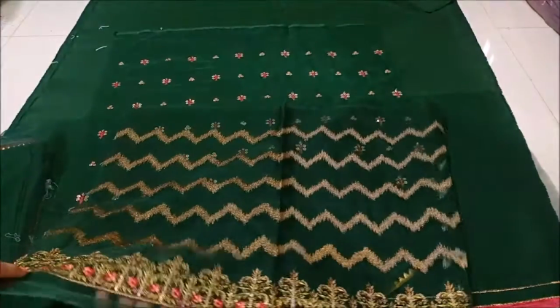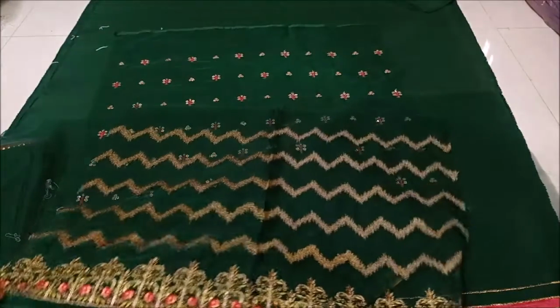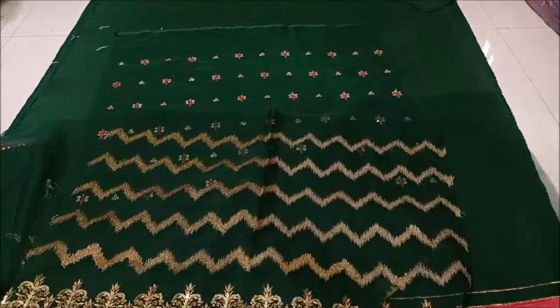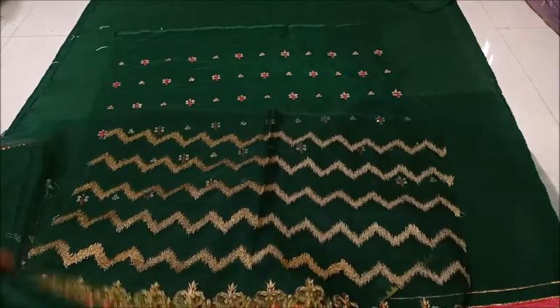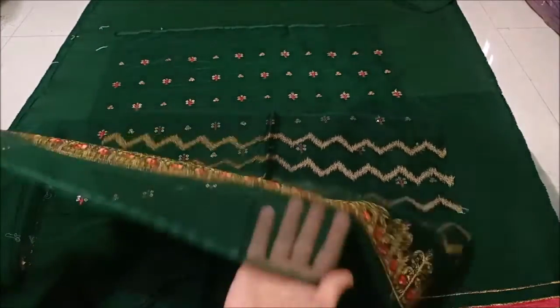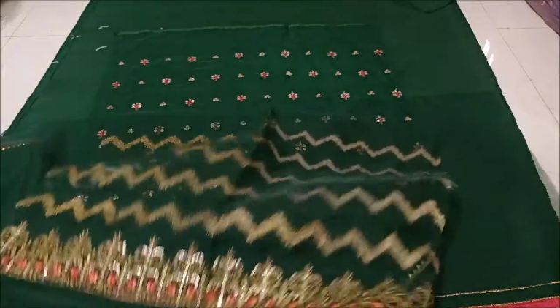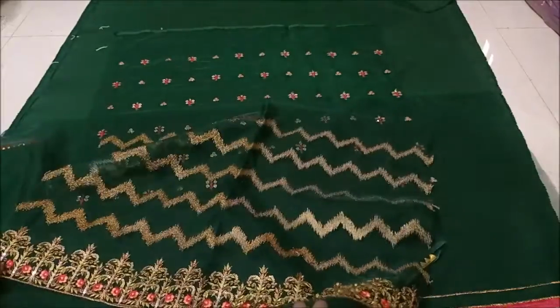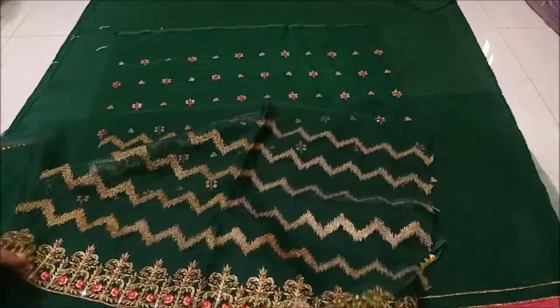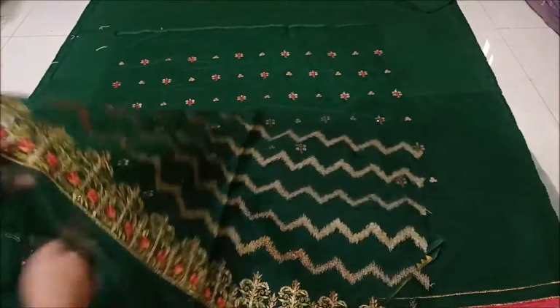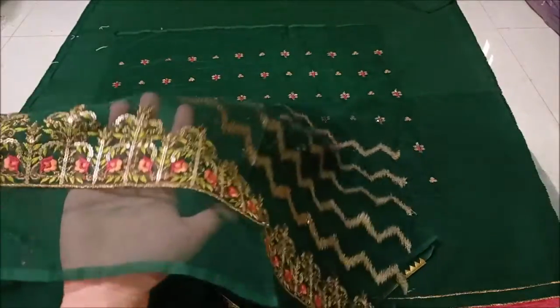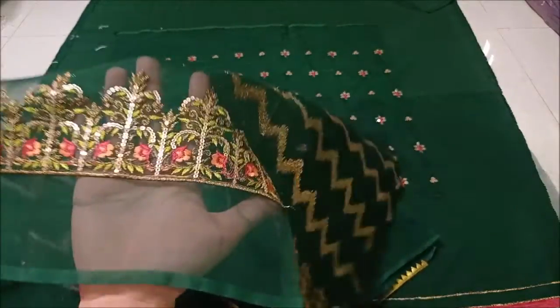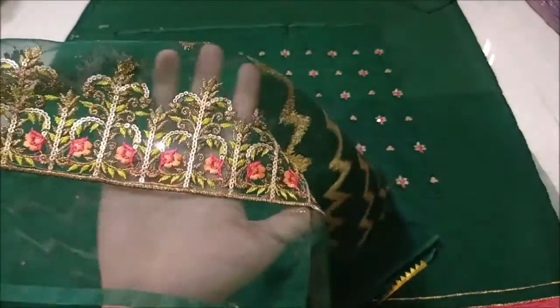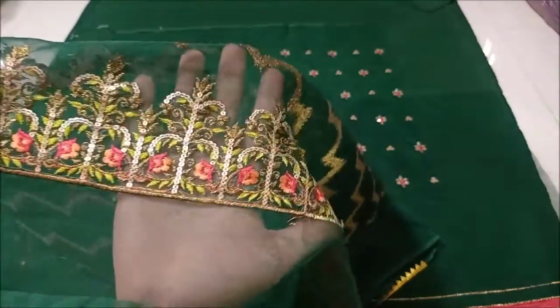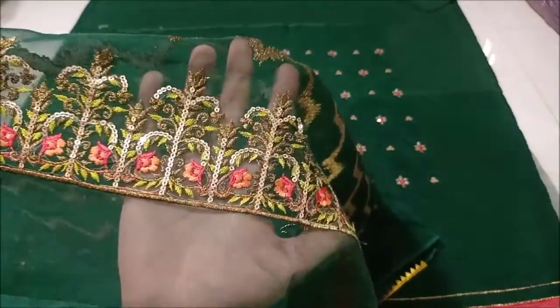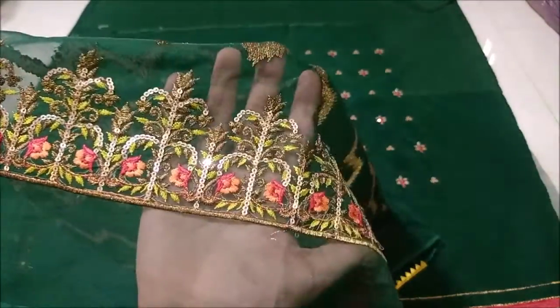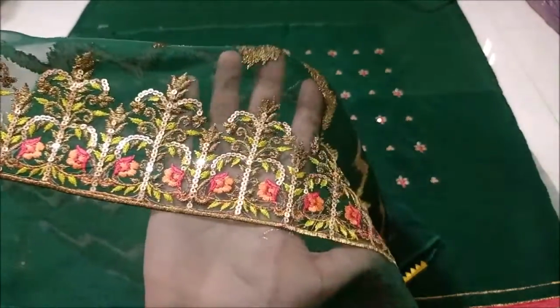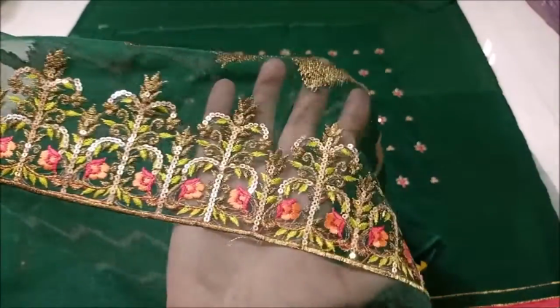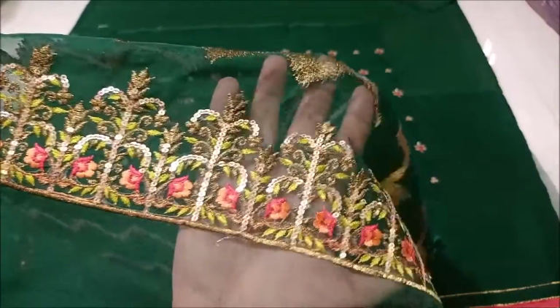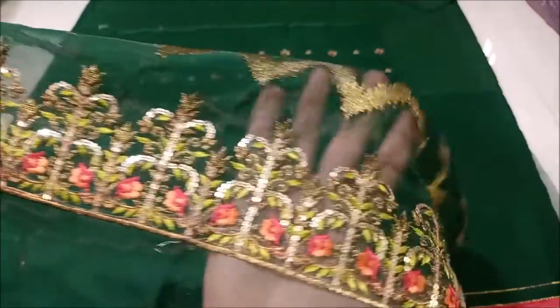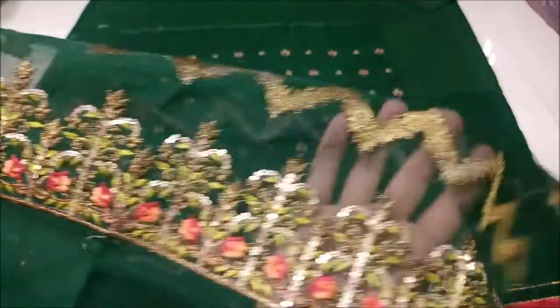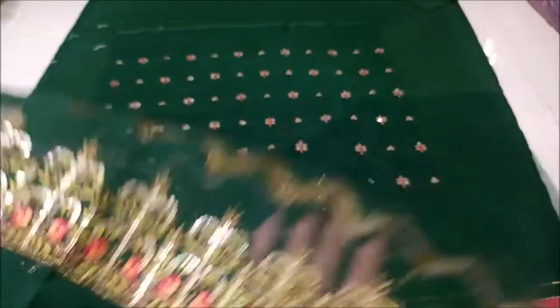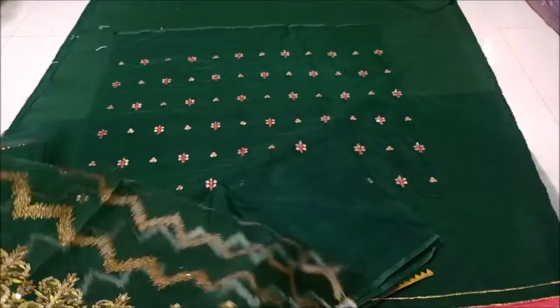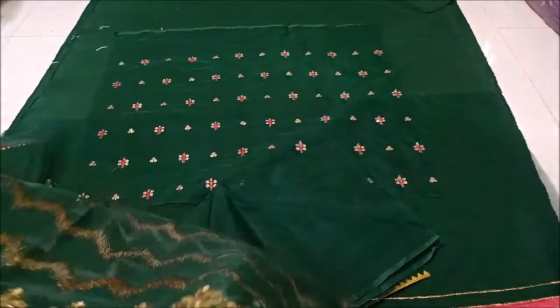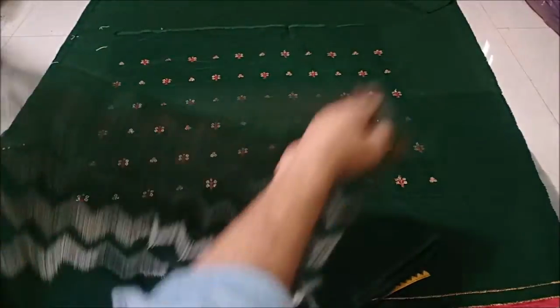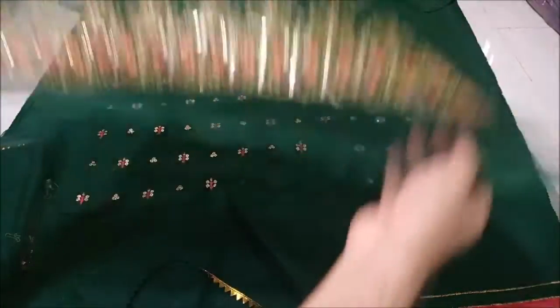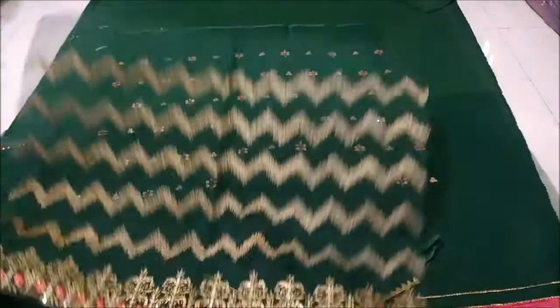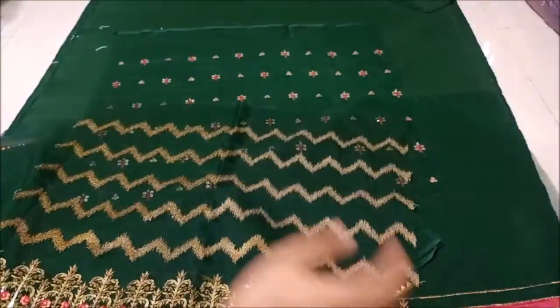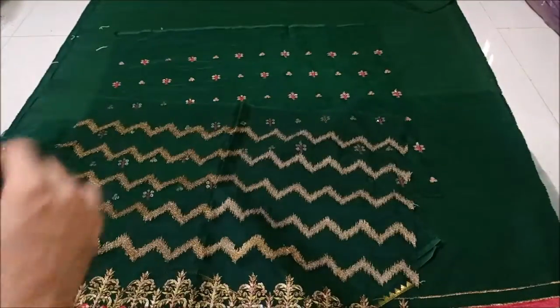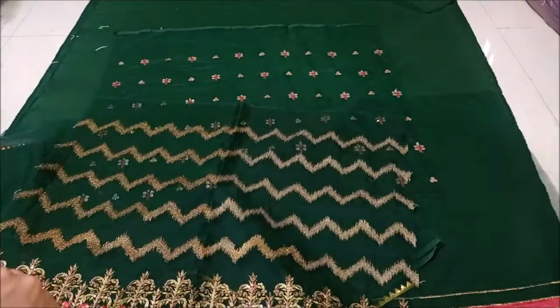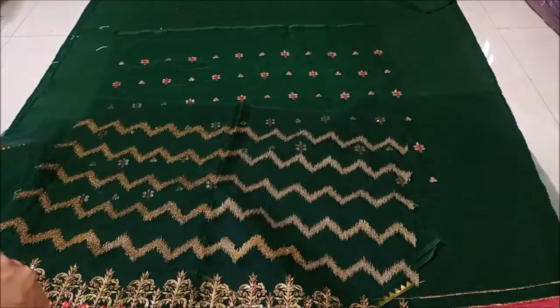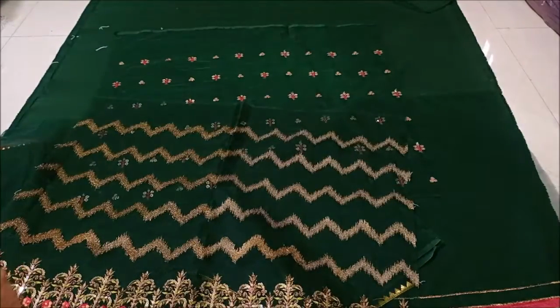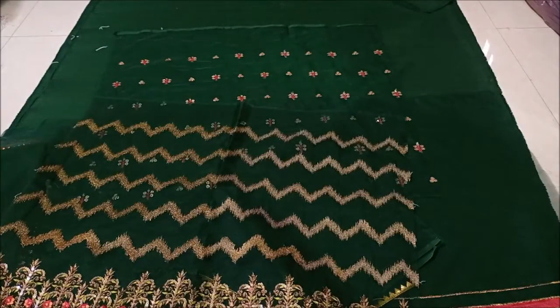You can see the full heavy wear sleeves. The rear sequence work is on the sleeves. This is your sleeves.